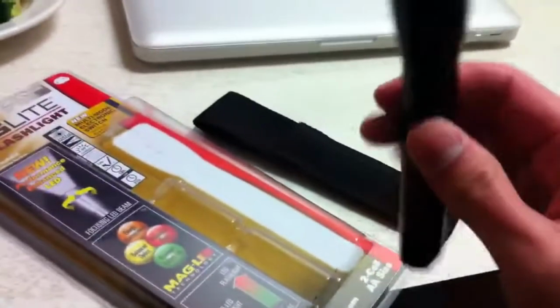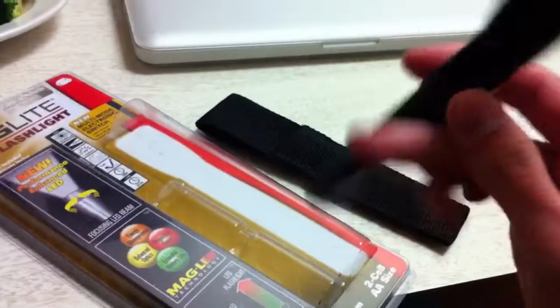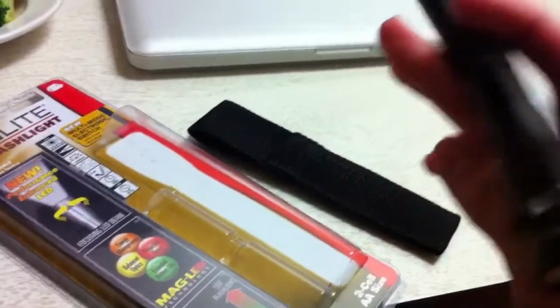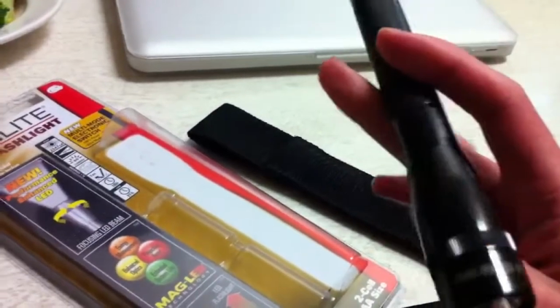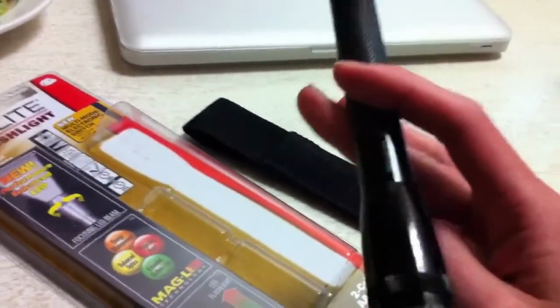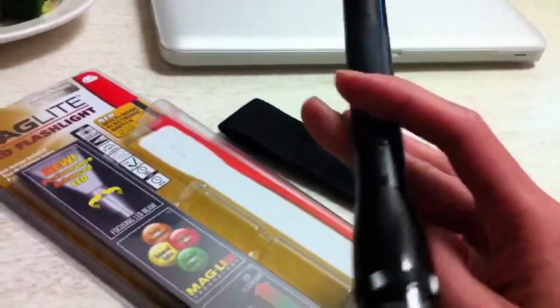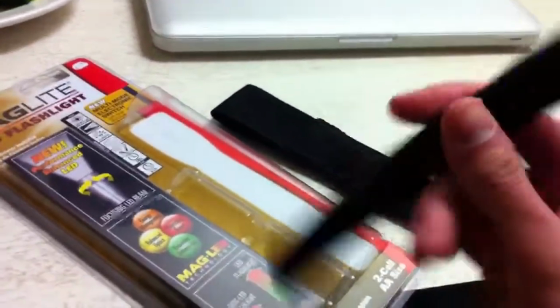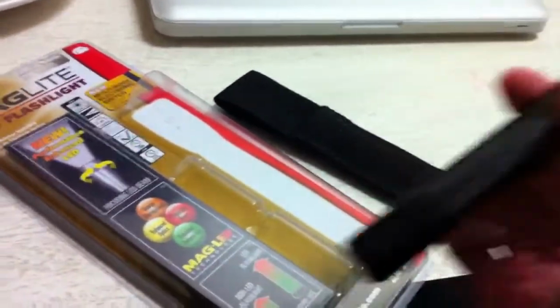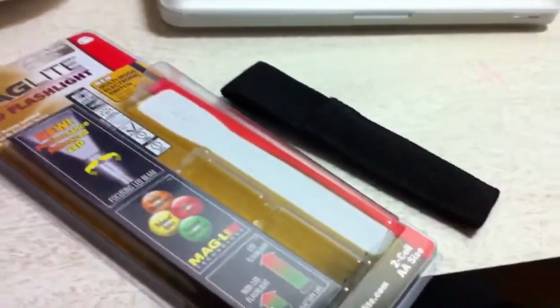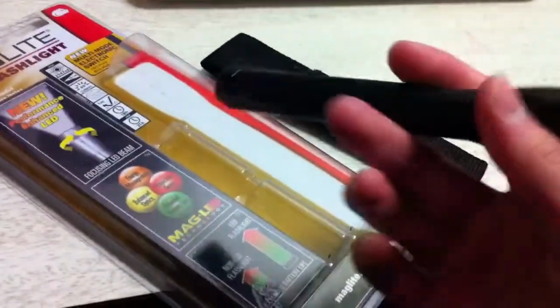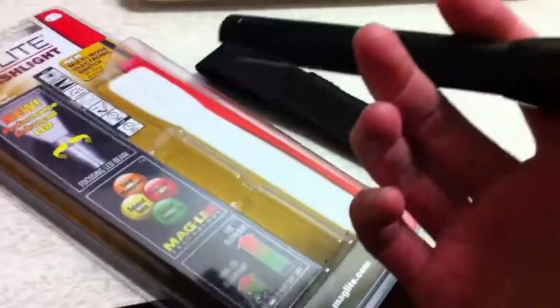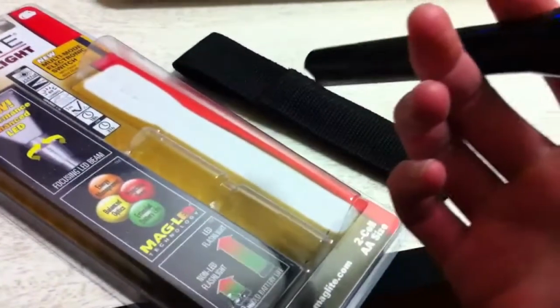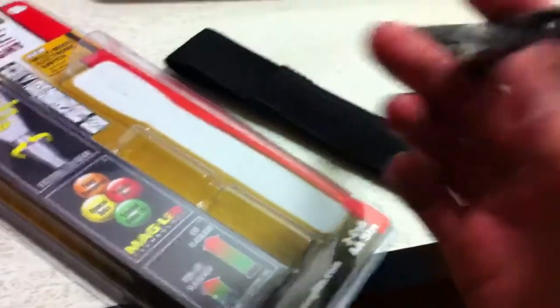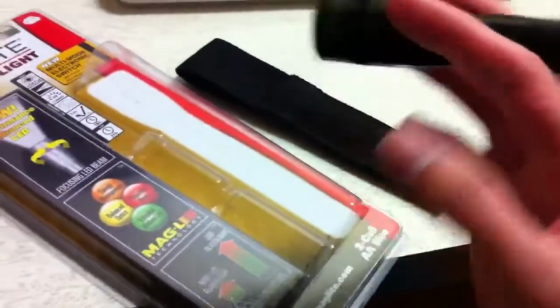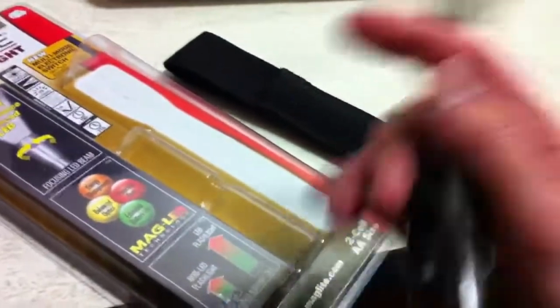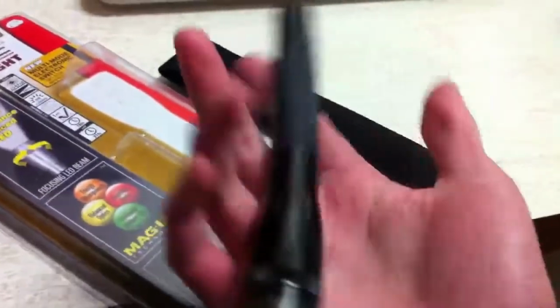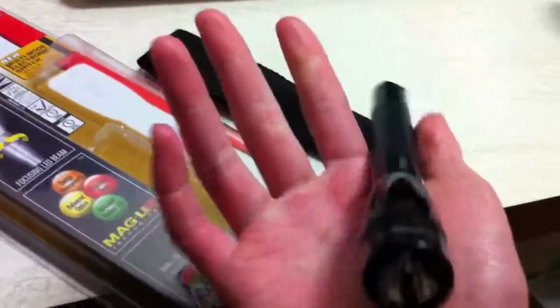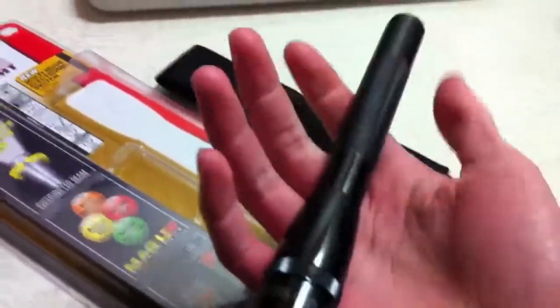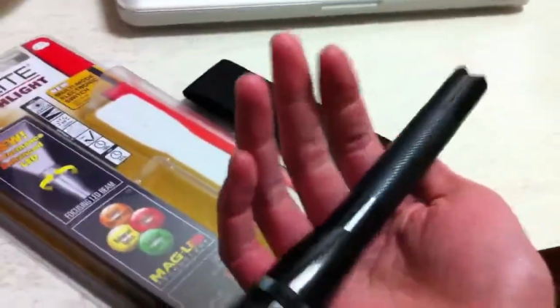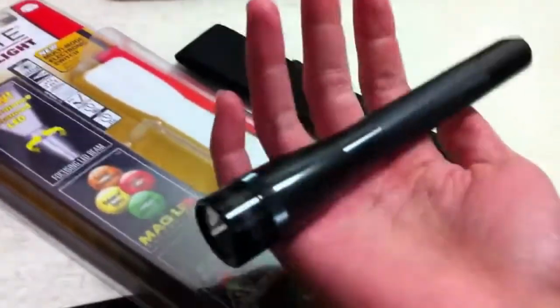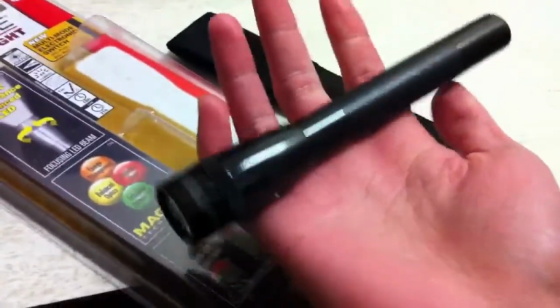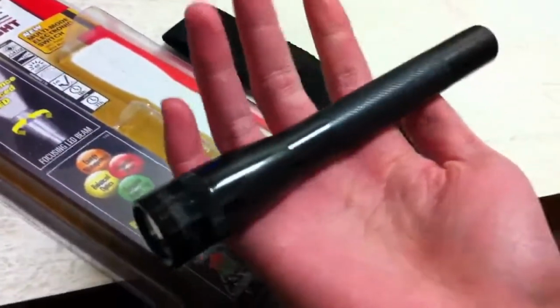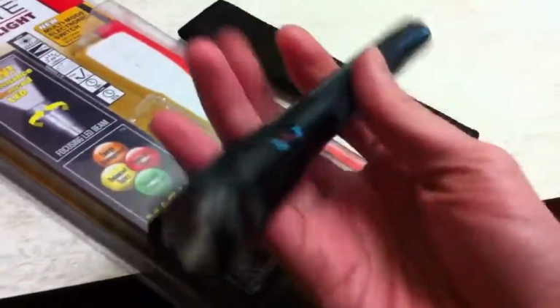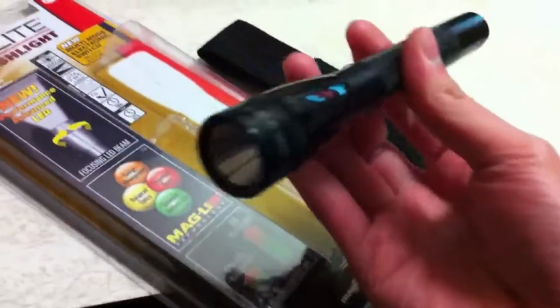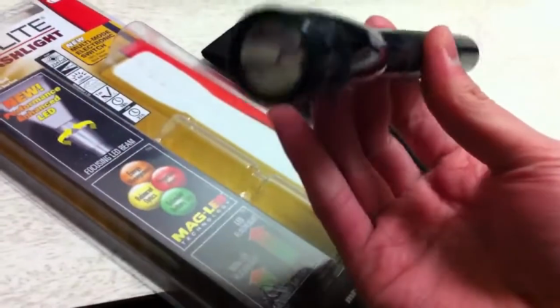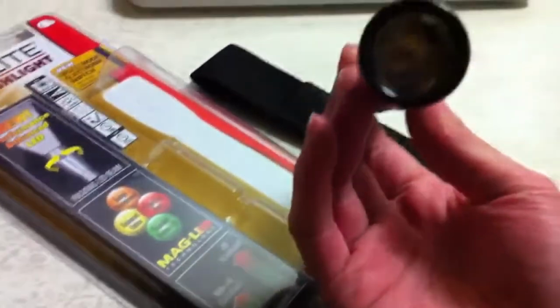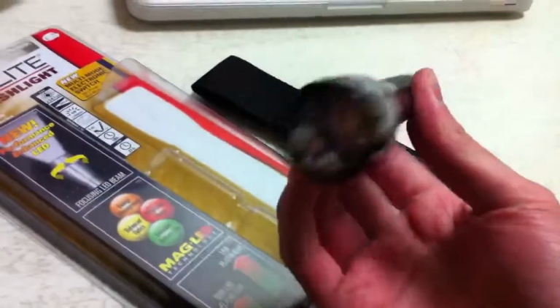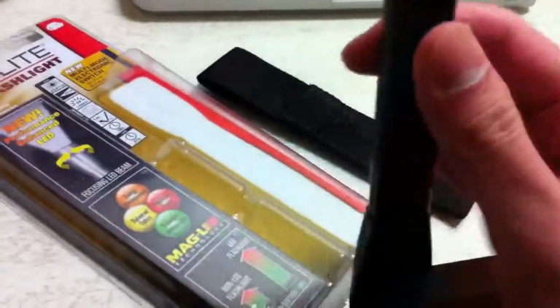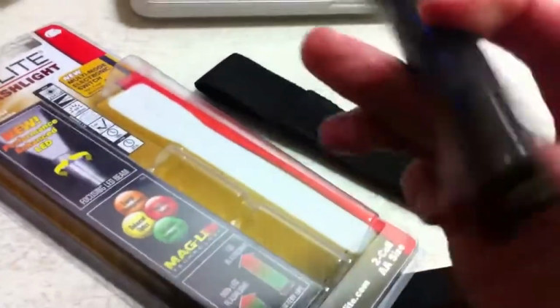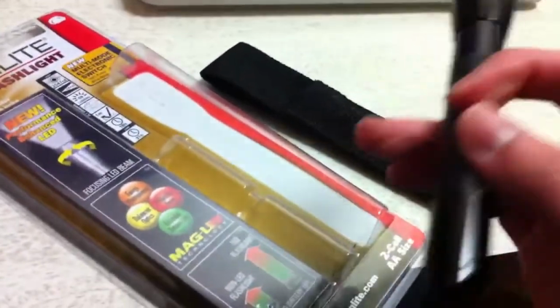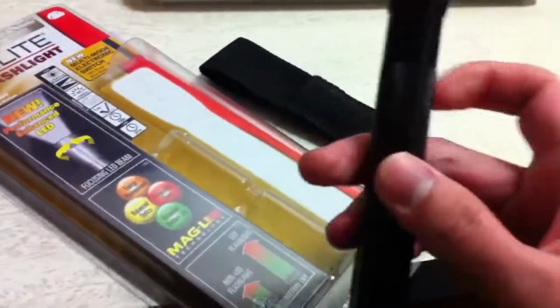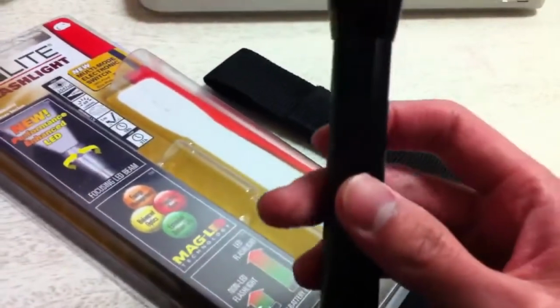This thing retails for — I think I got it for $15. It was on sale for 30% off, so it's not that bad of a deal. It's an all anodized aluminum design both inside and out. And it's water resistant — not waterproof.